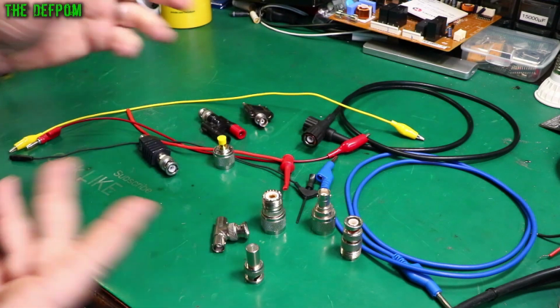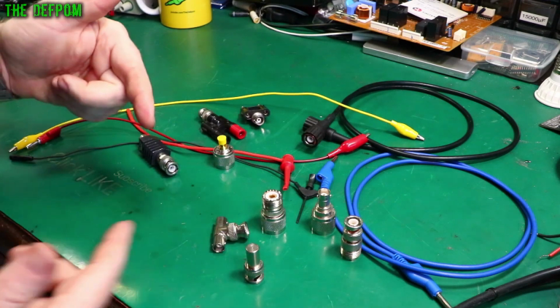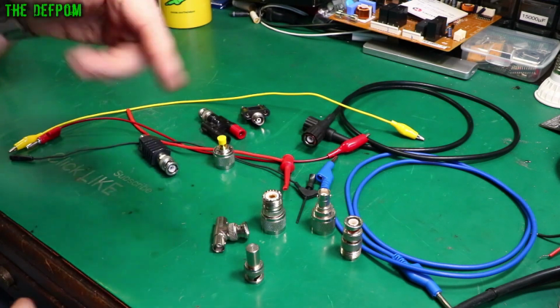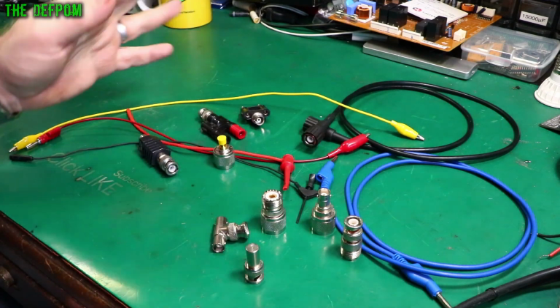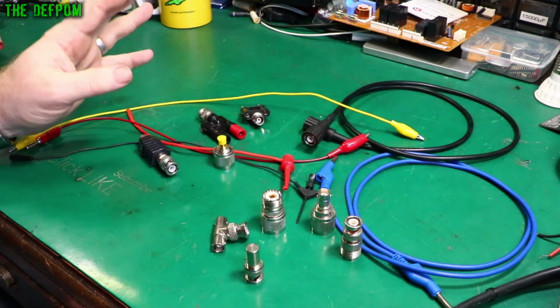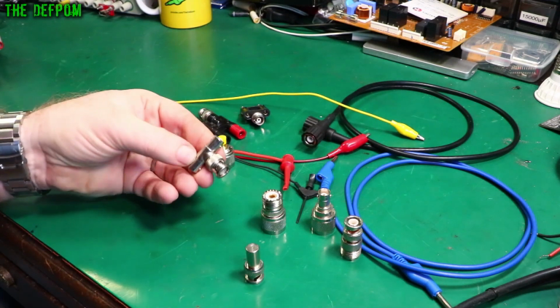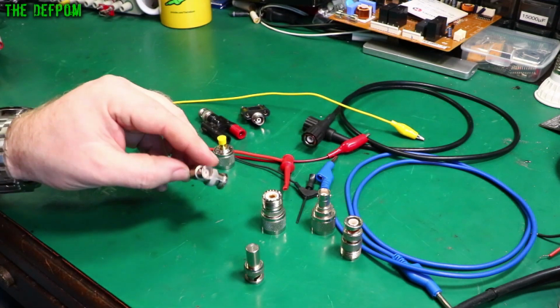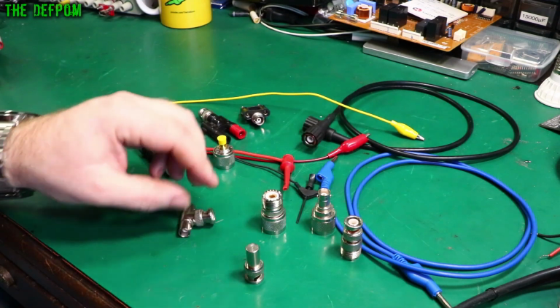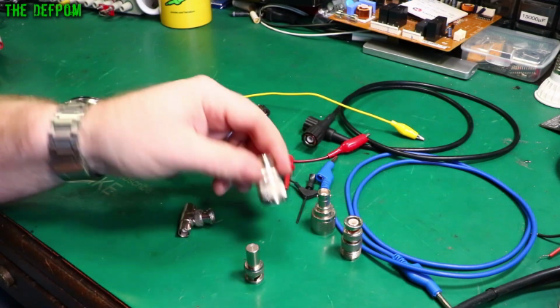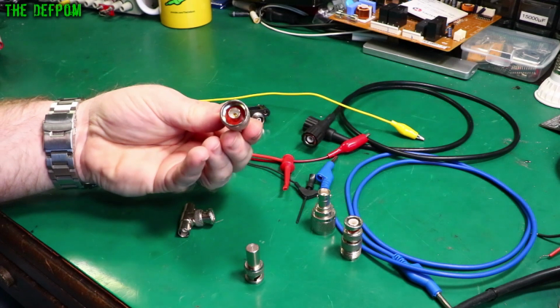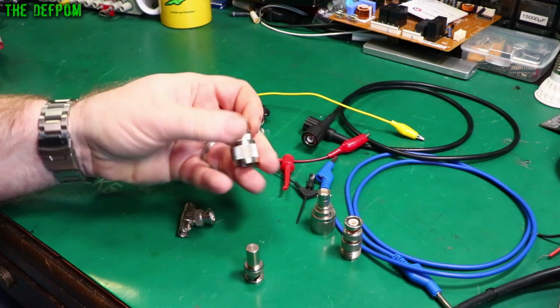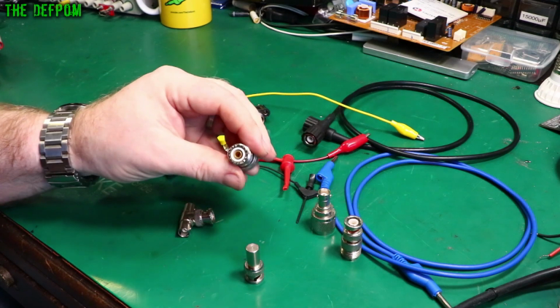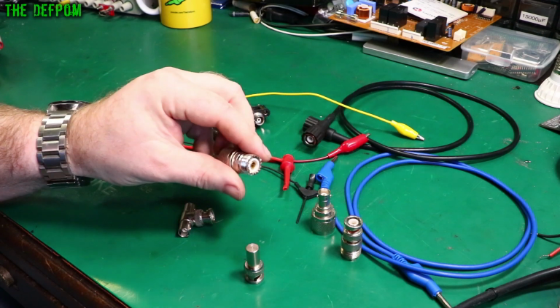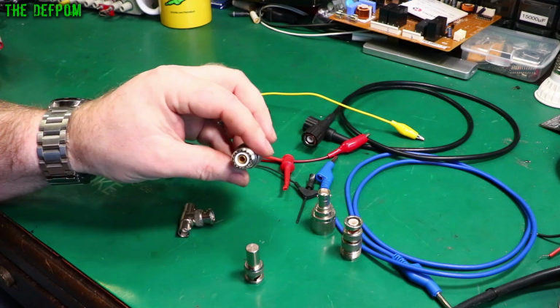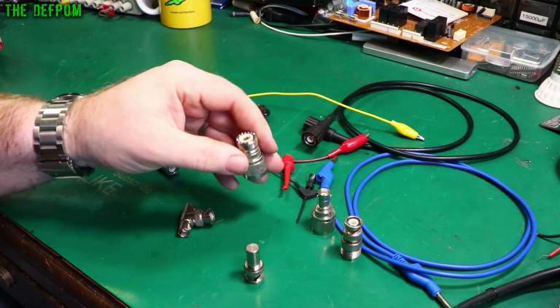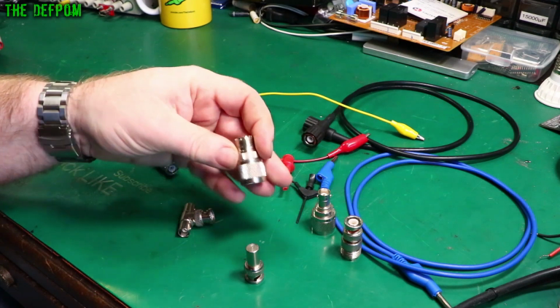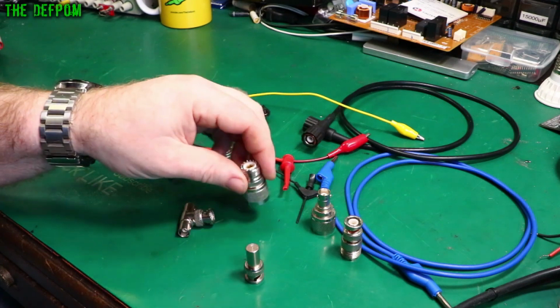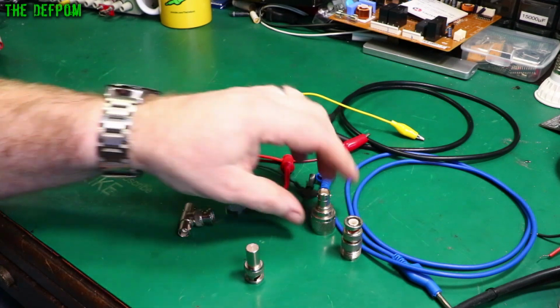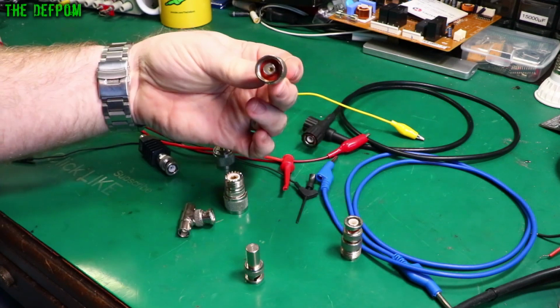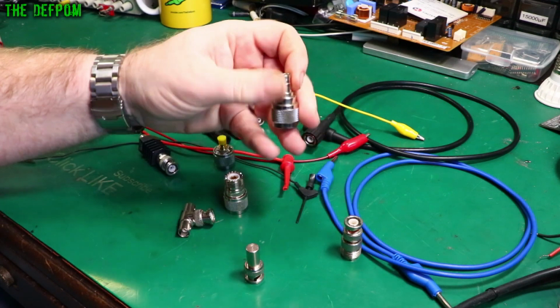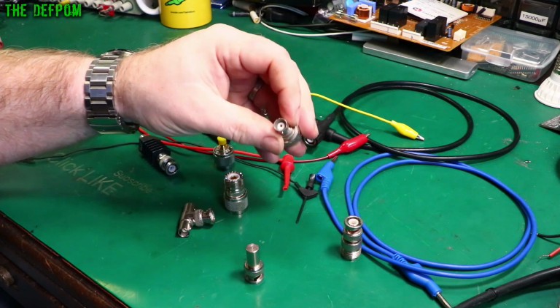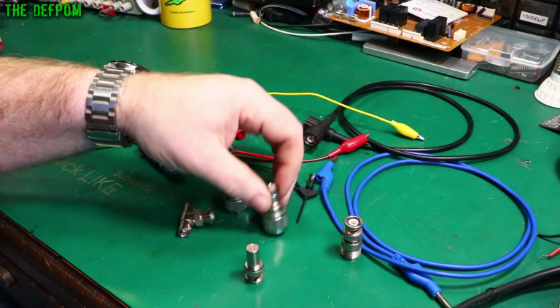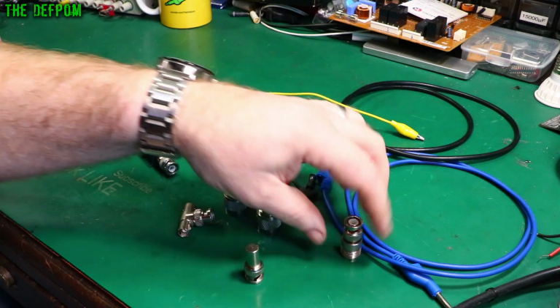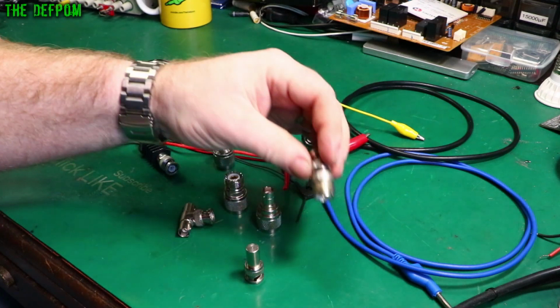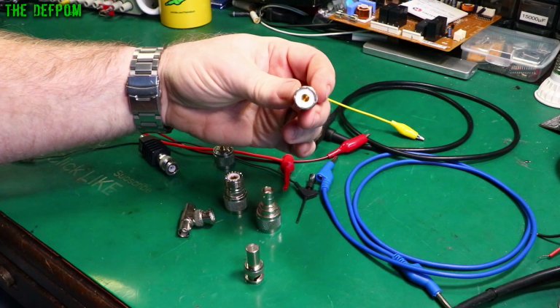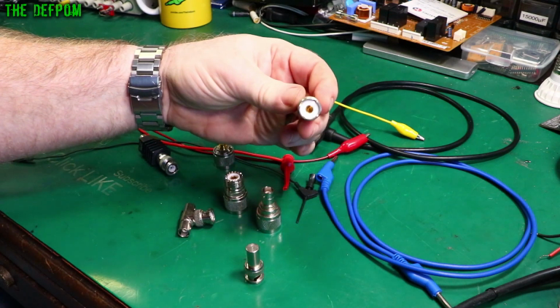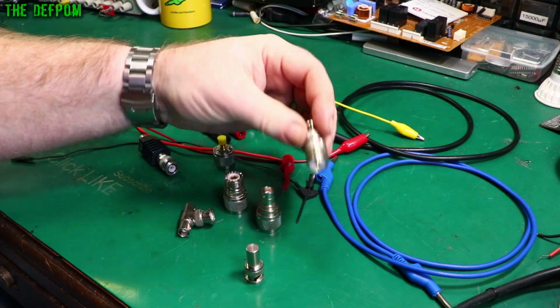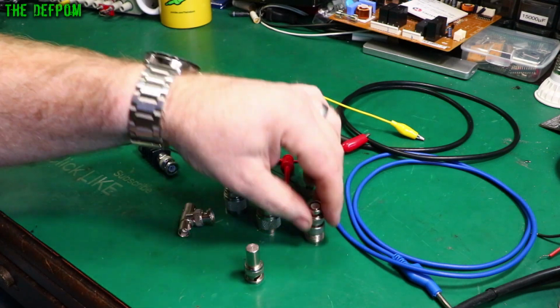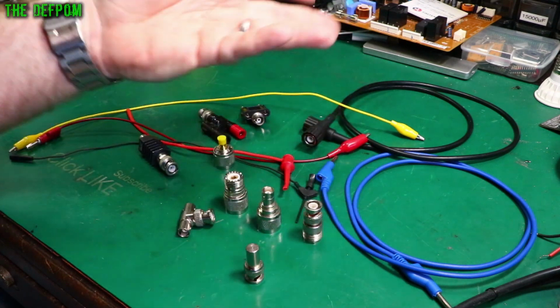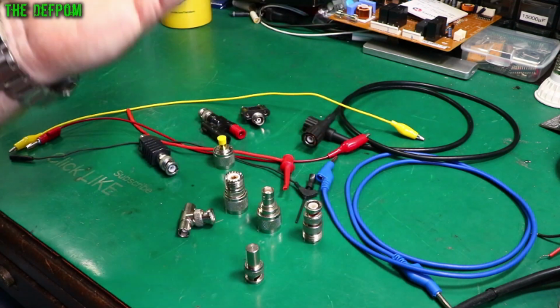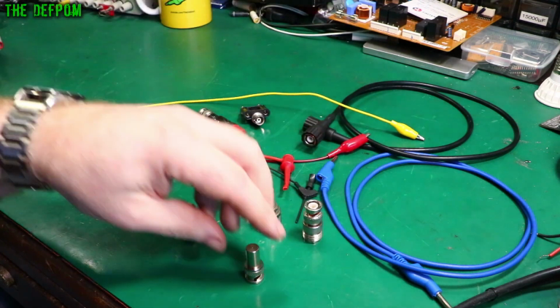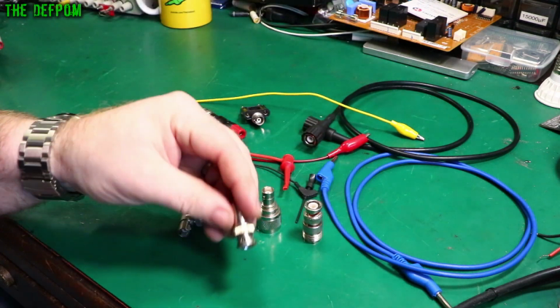There are links down below for these things as well. BNC T-terminals, an N-Type to PL259 adapter, N-Type to BNC, and BNC to PL259 — these are just some things I've got lying around.